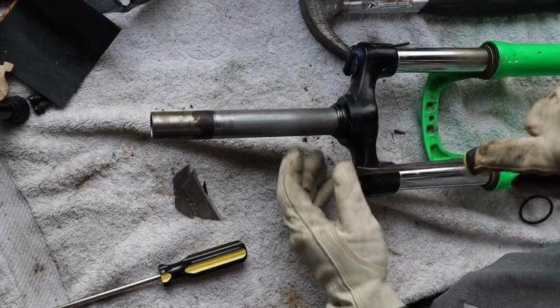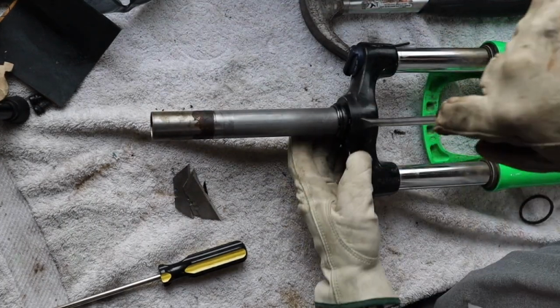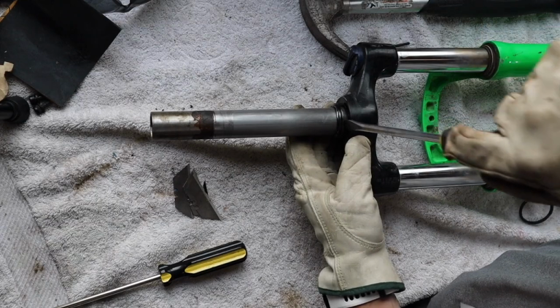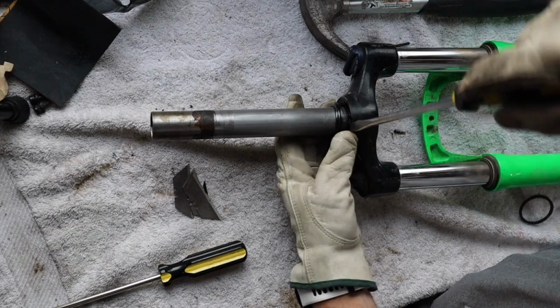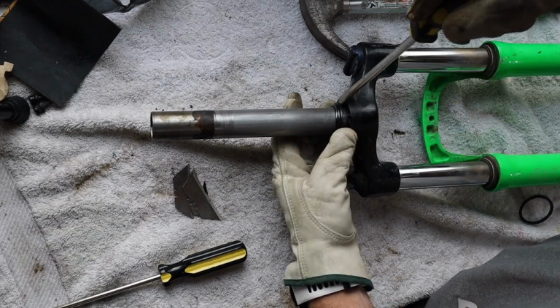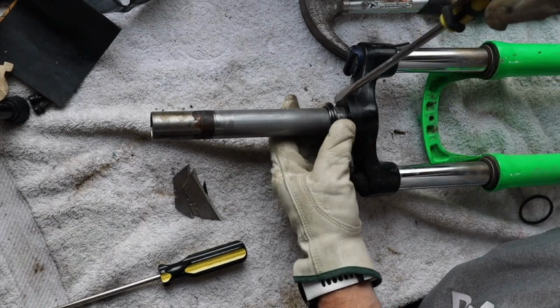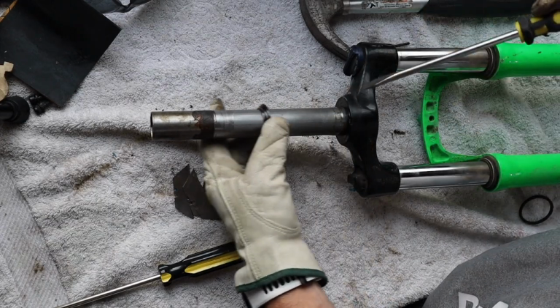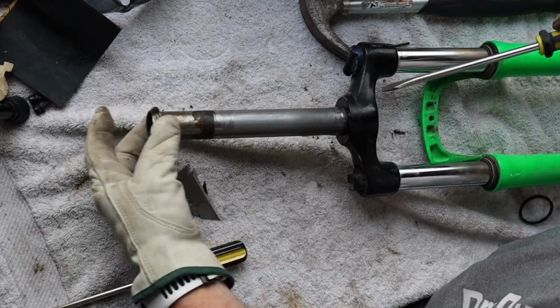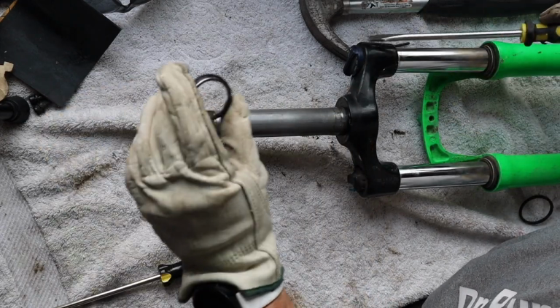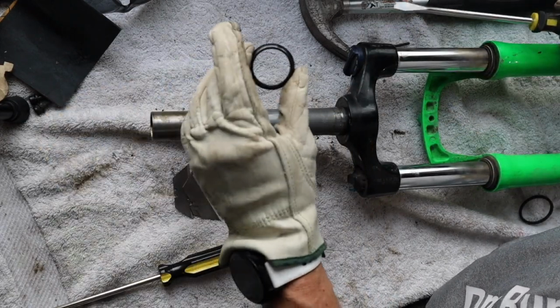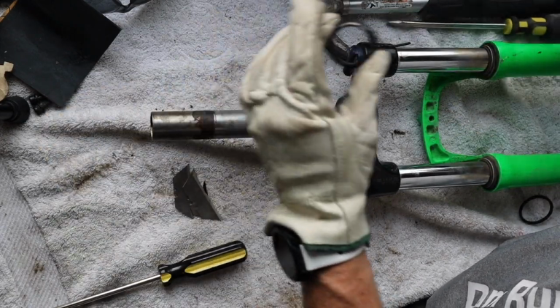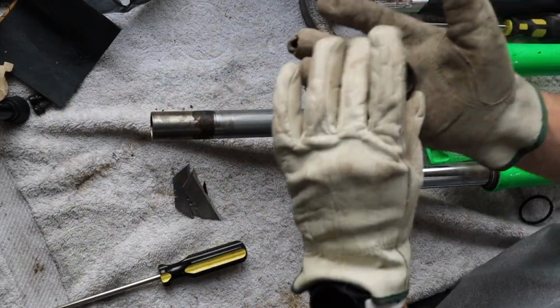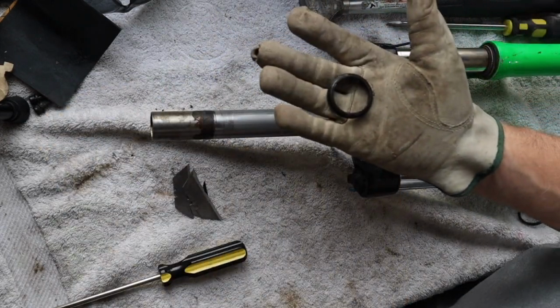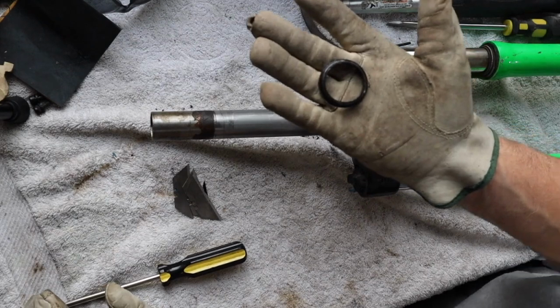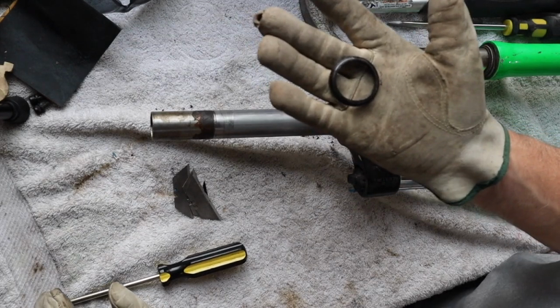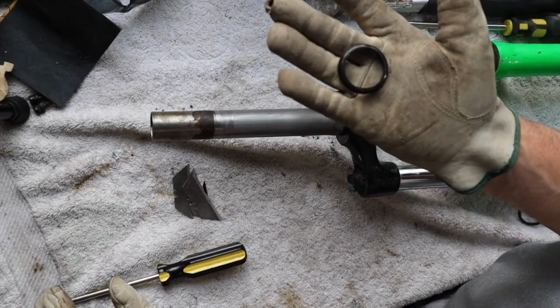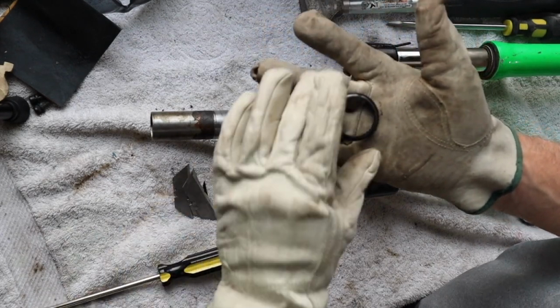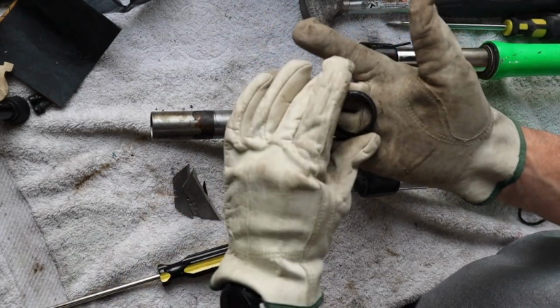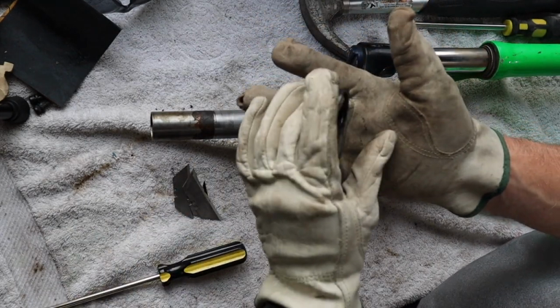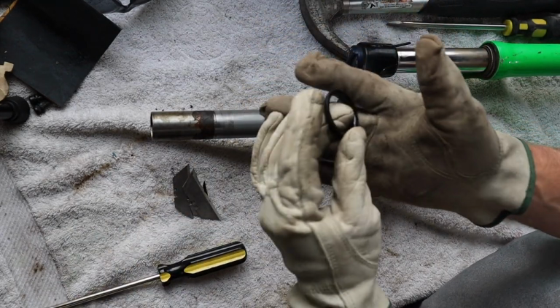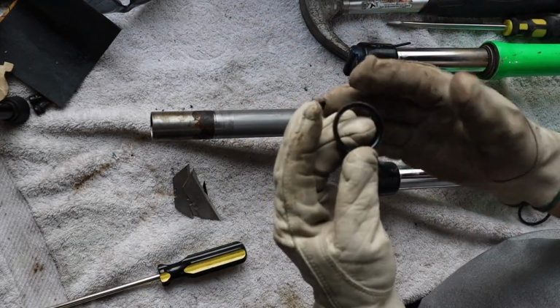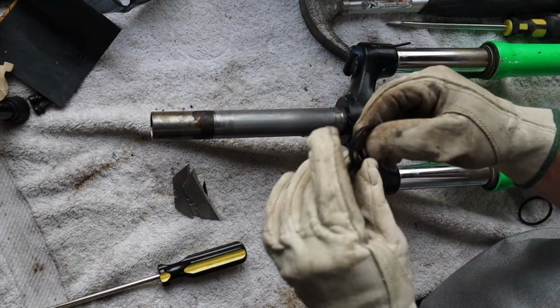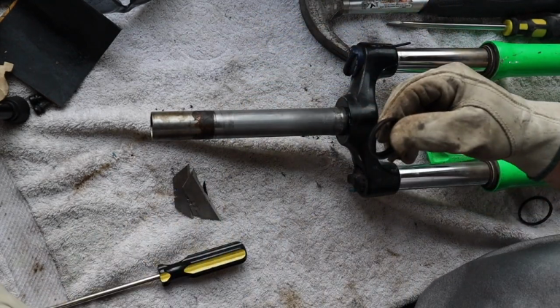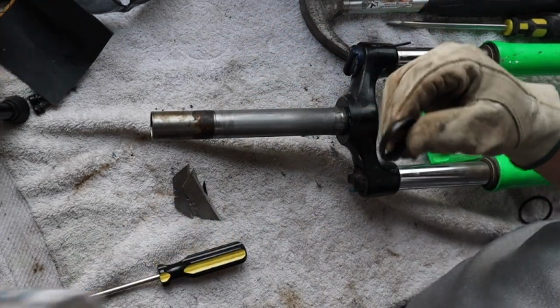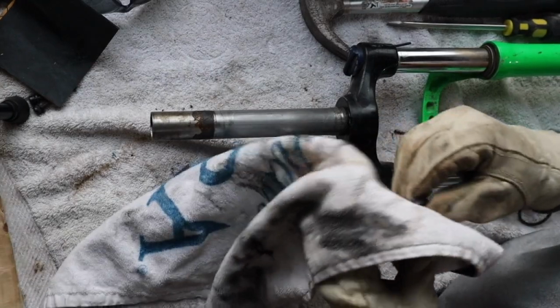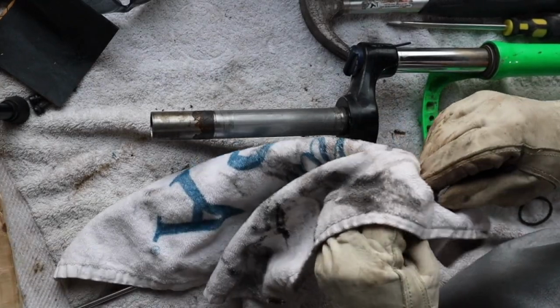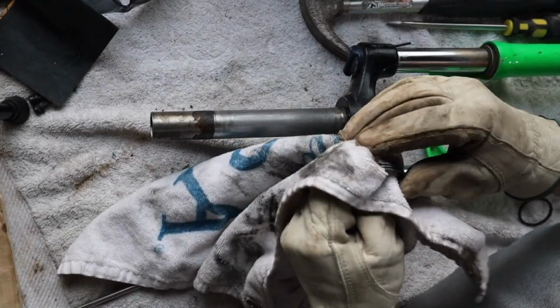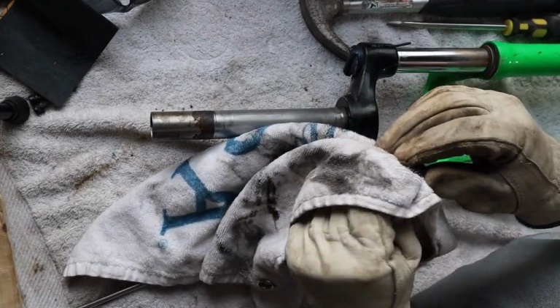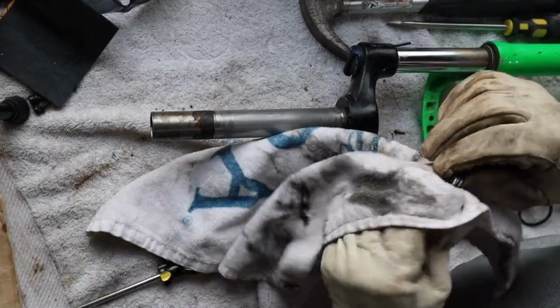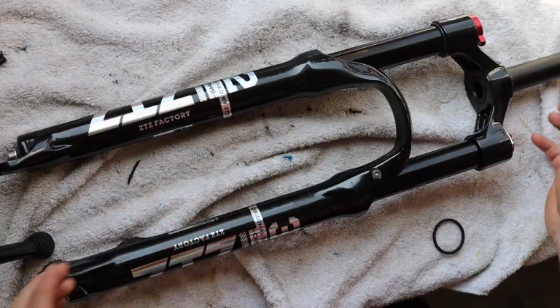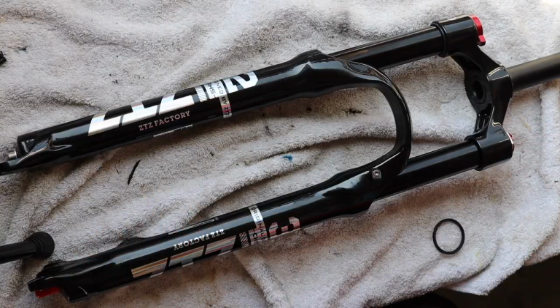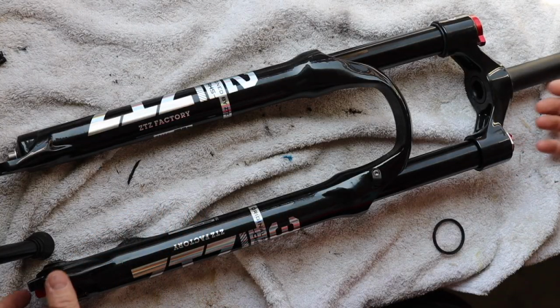I've just got to keep prying until that comes off — and that's what we're after, that's the piece that has to go on to the next fork.